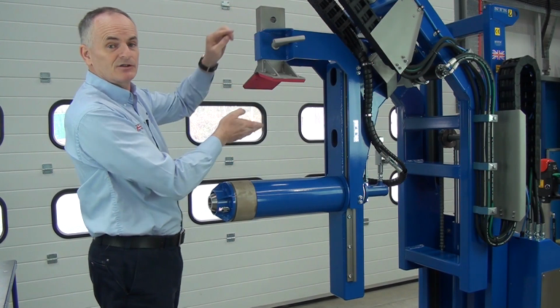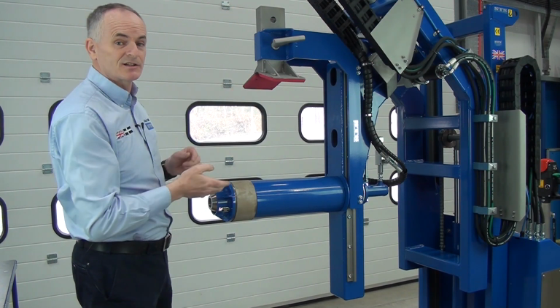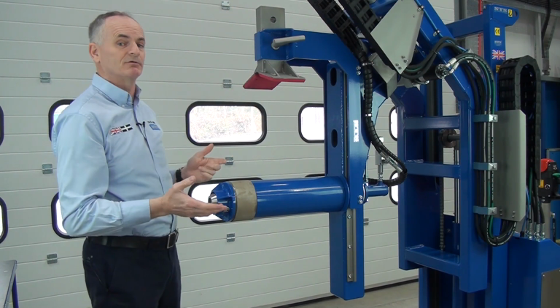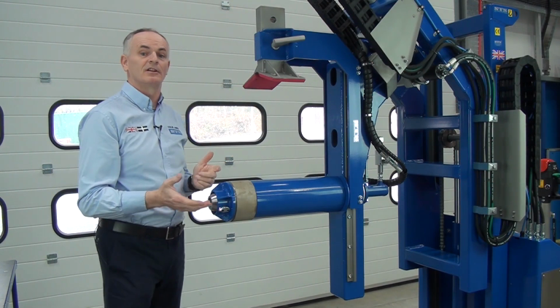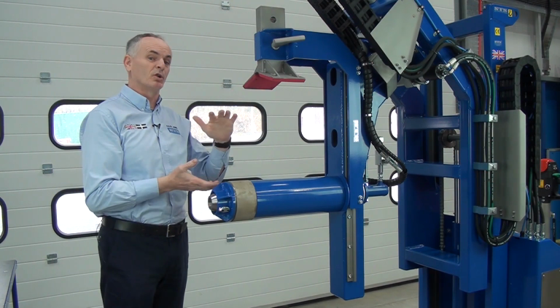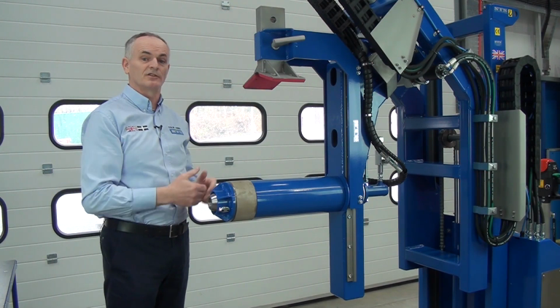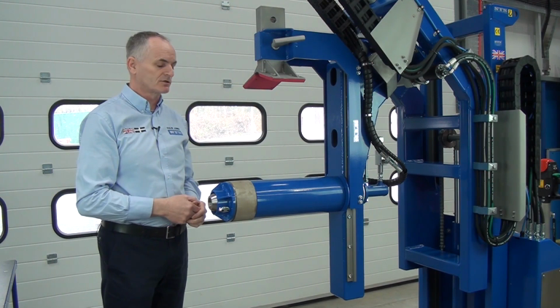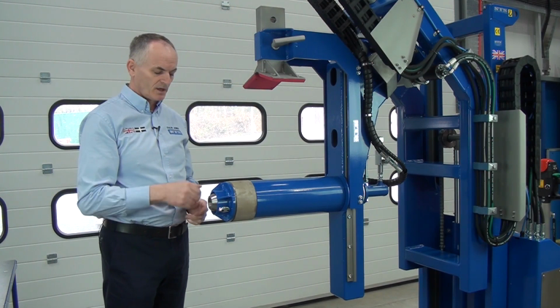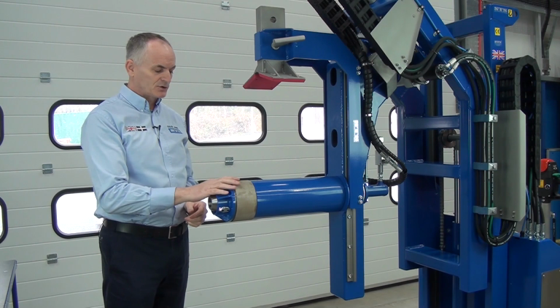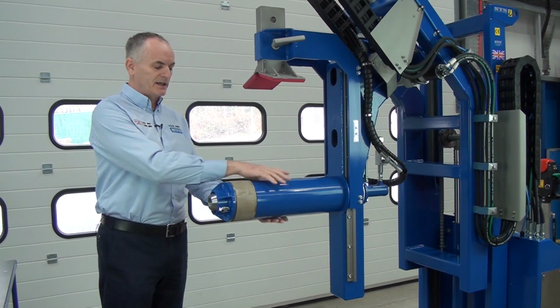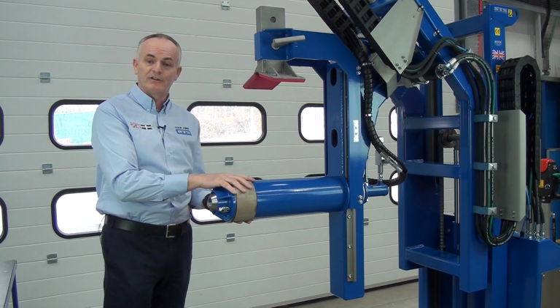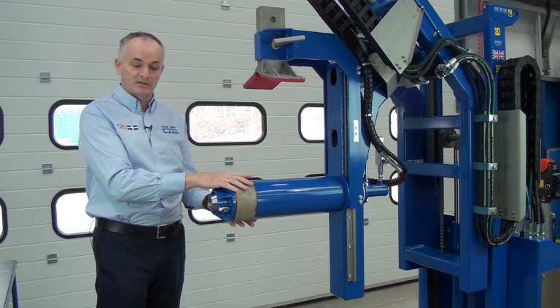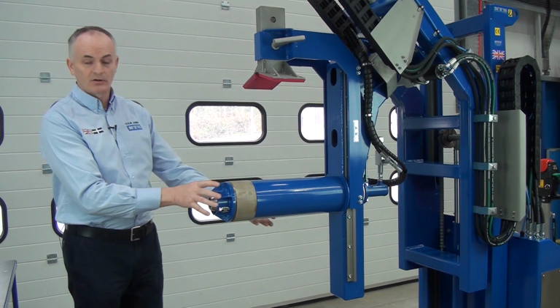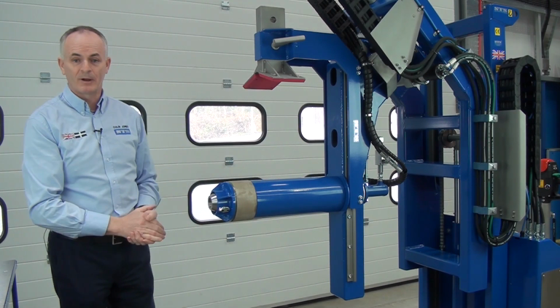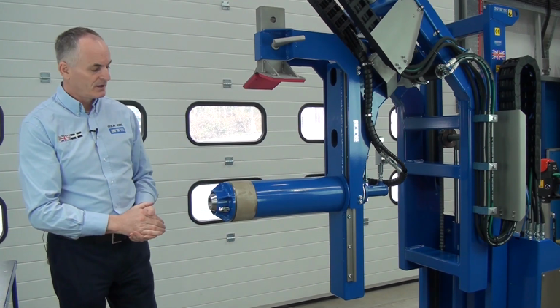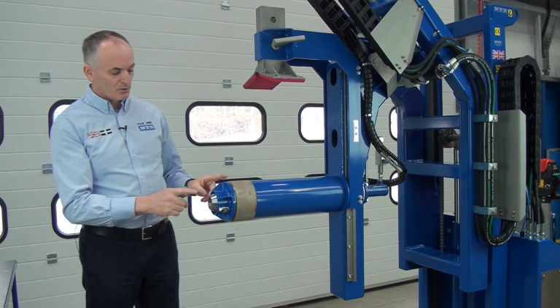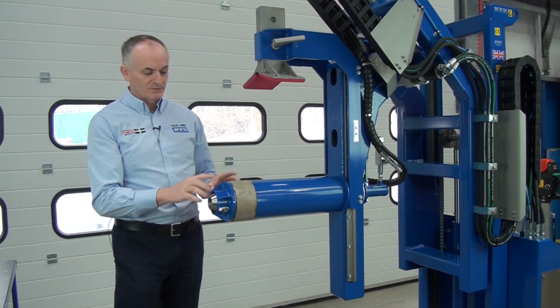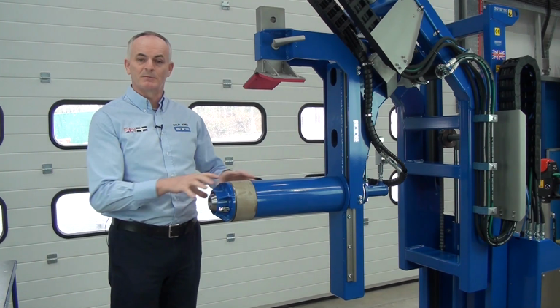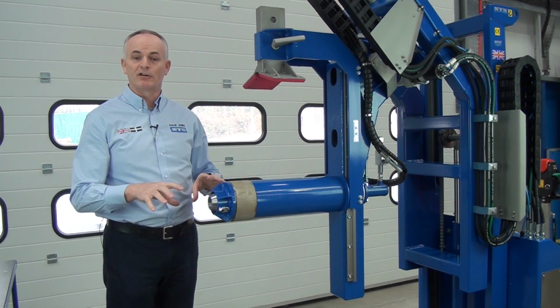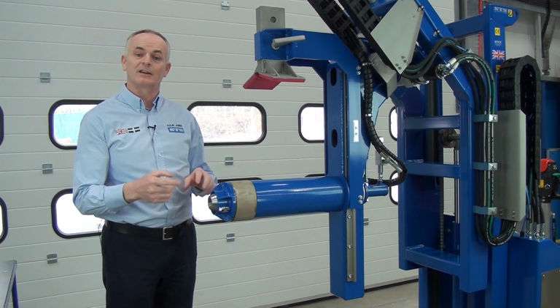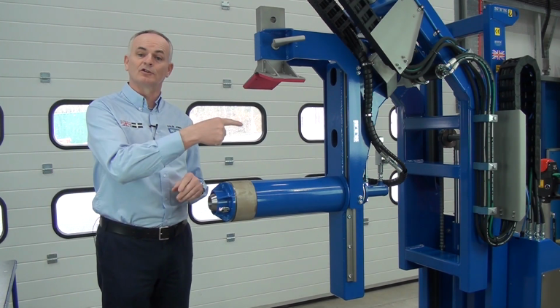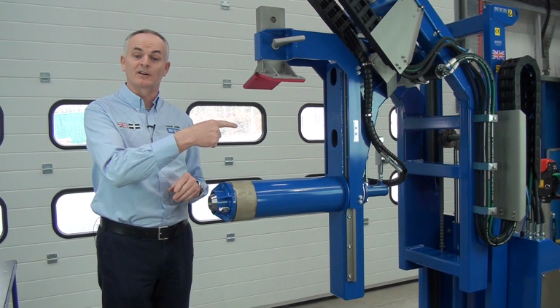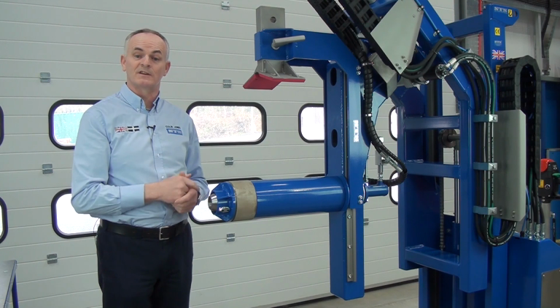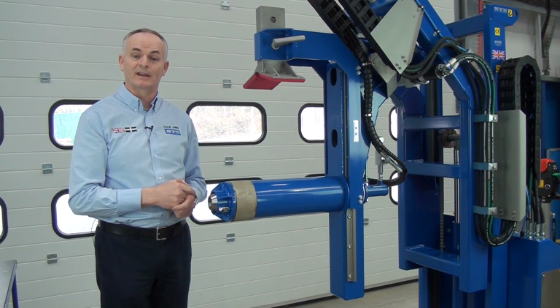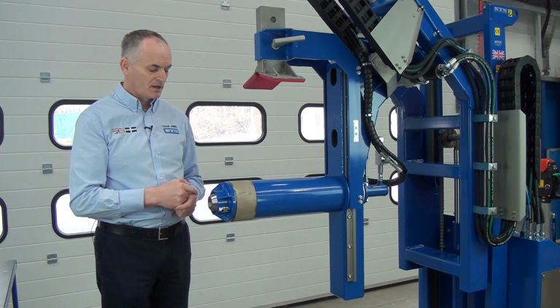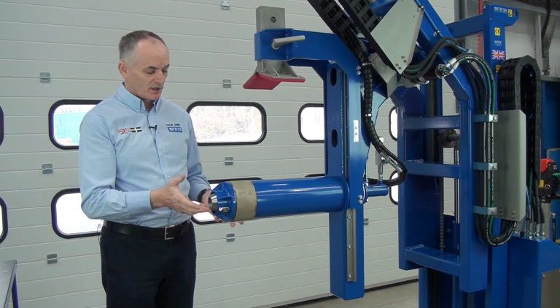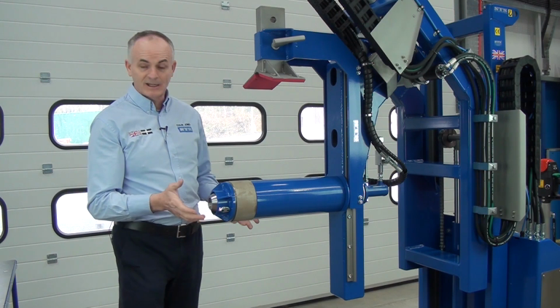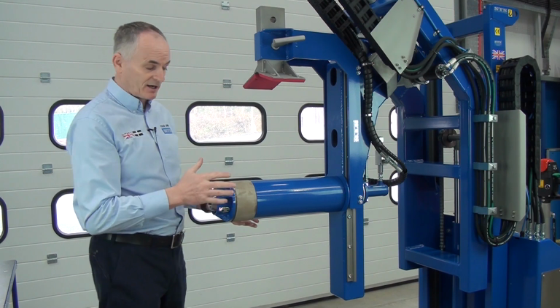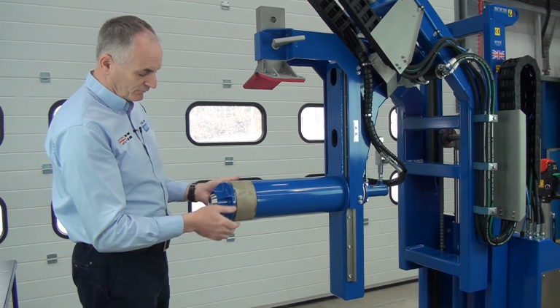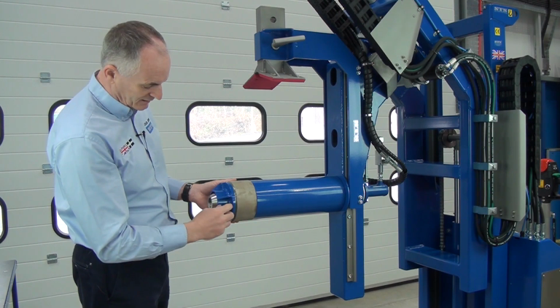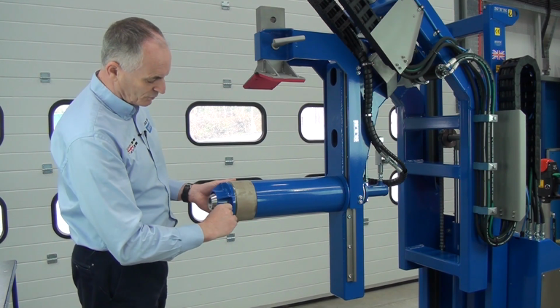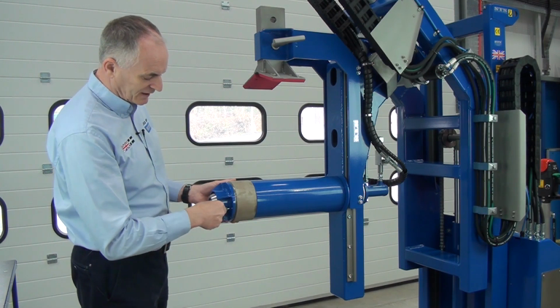This just changes the clamping range for smaller to larger rolls. This one is a 150 core gripper. So what we can do is take these parts off — they can be stored on the back of the unit where there's a bracket. But to take it down from 150, we undo this clip.